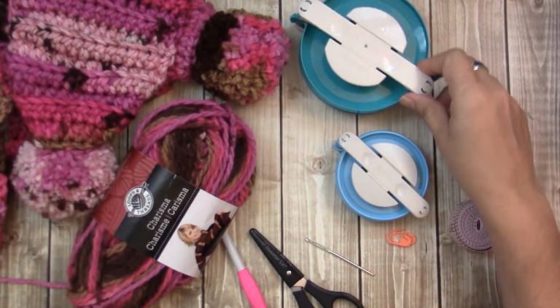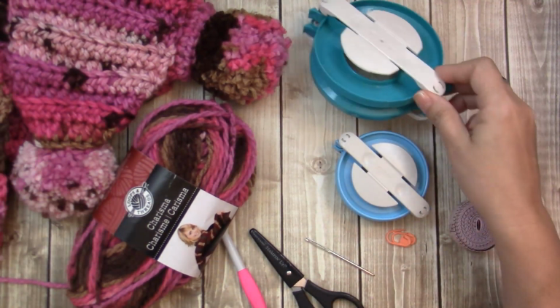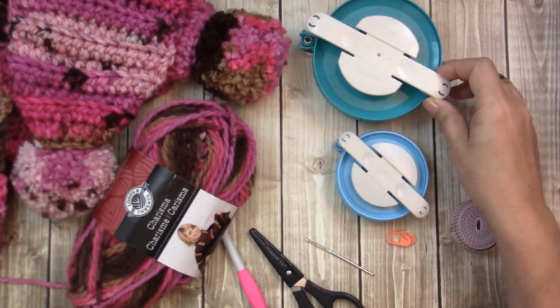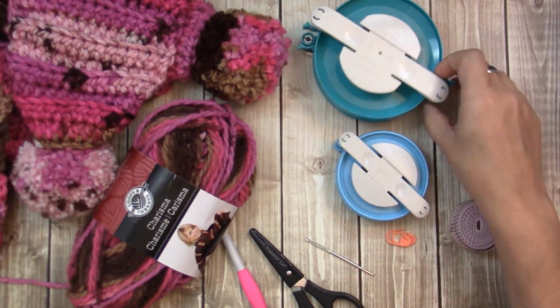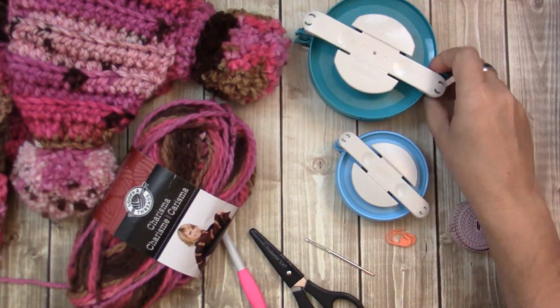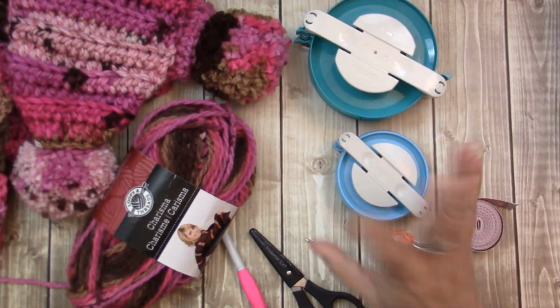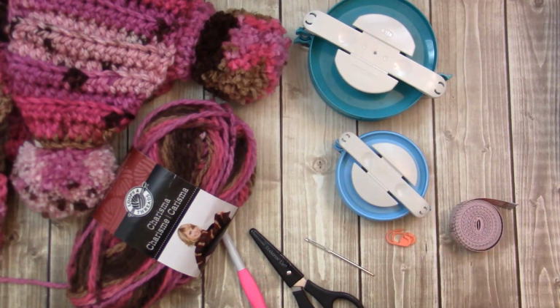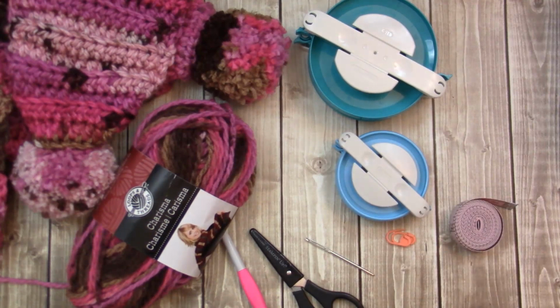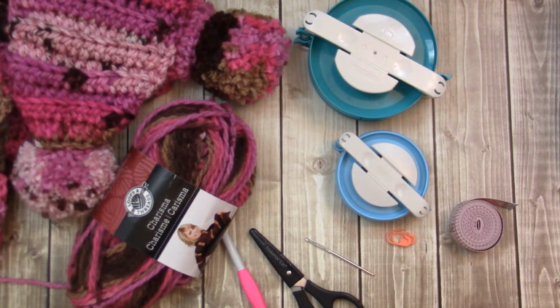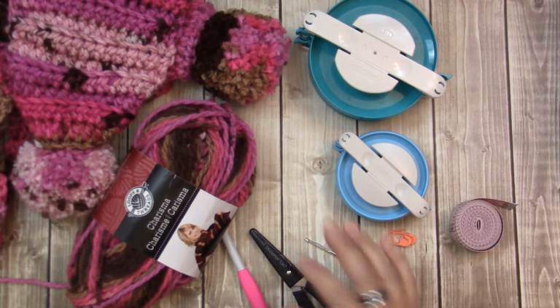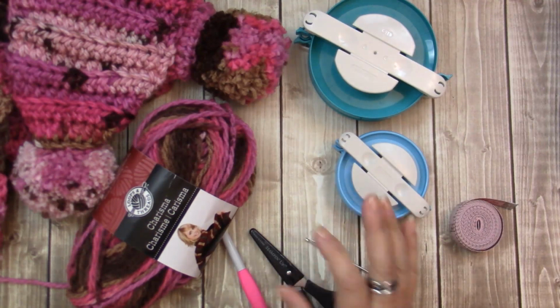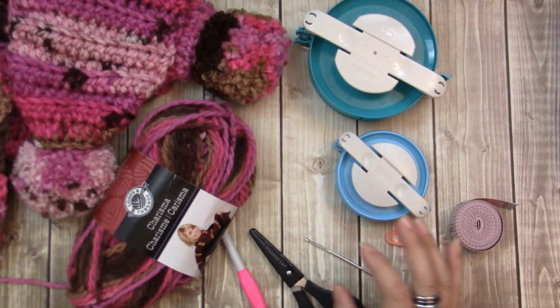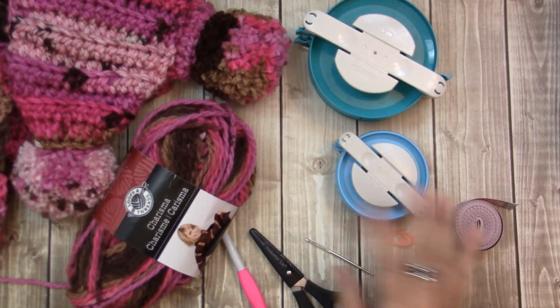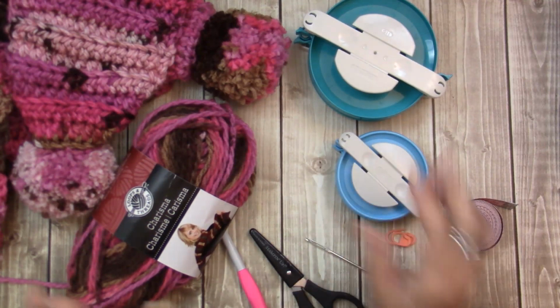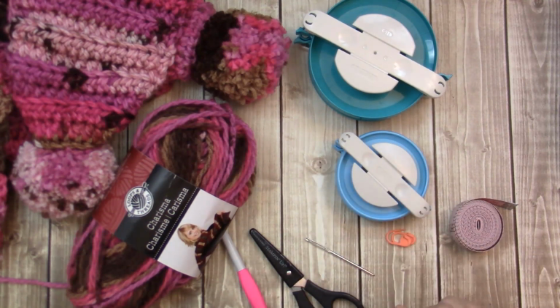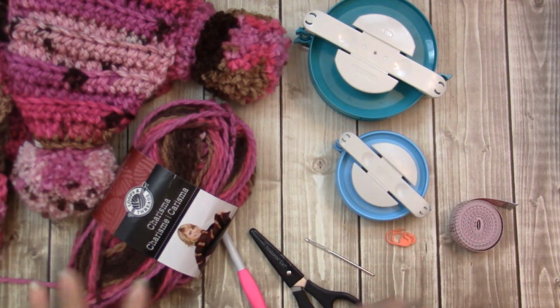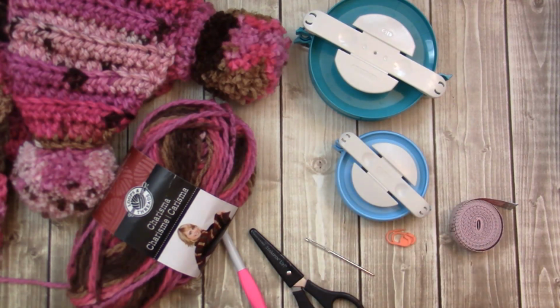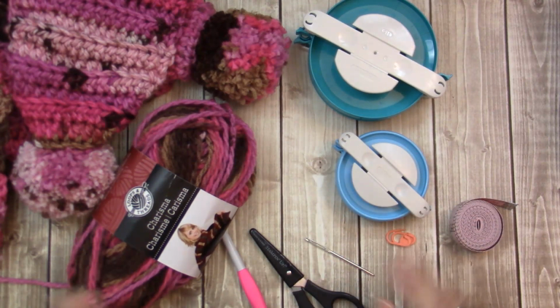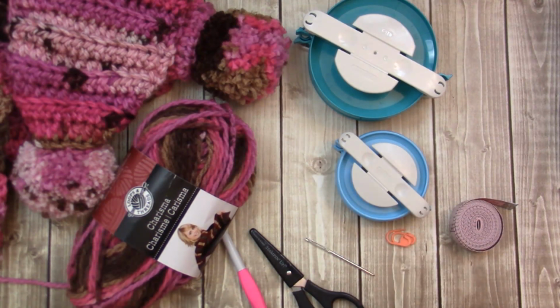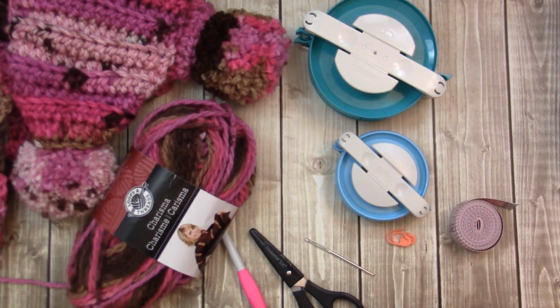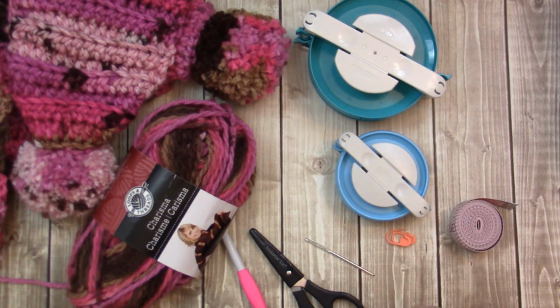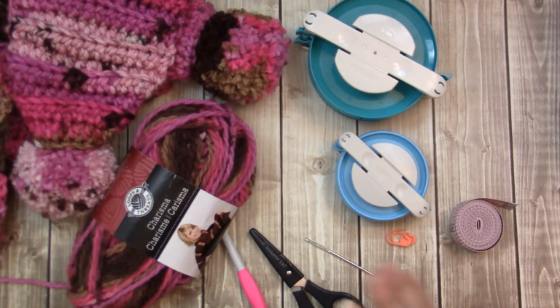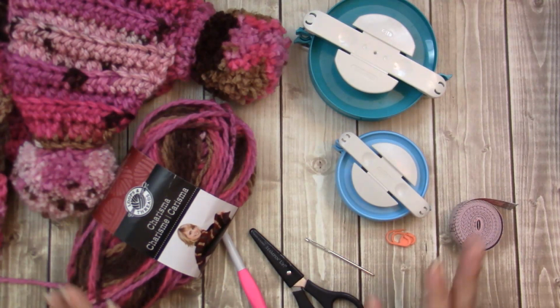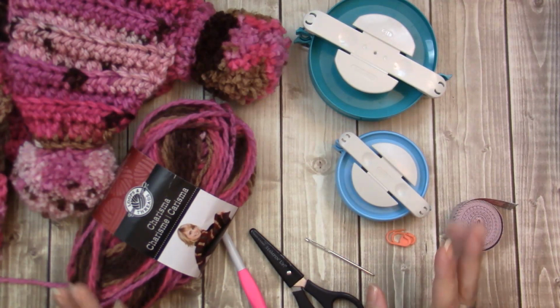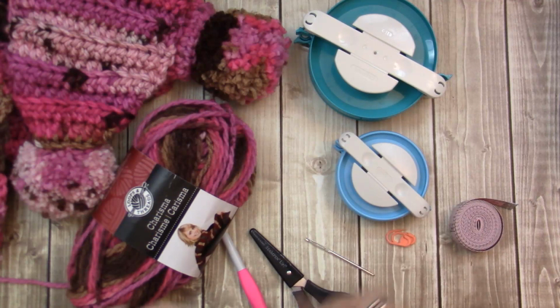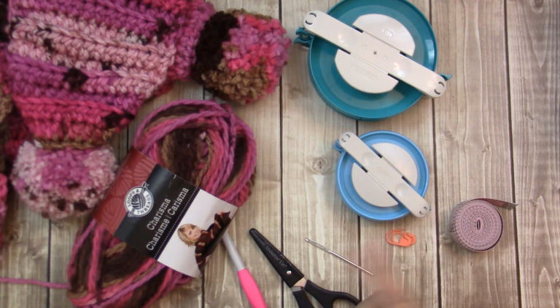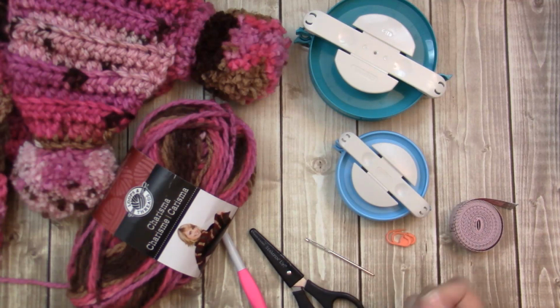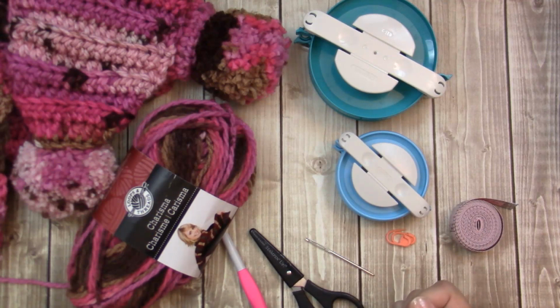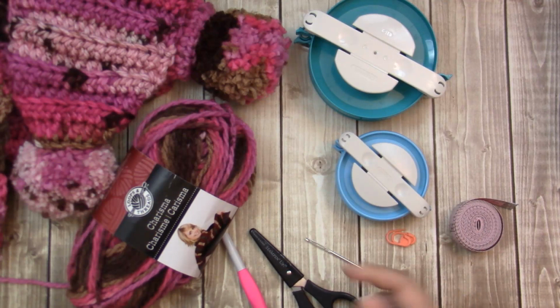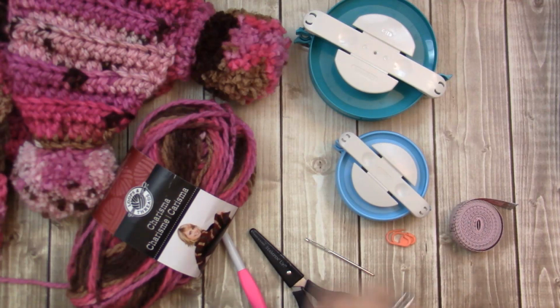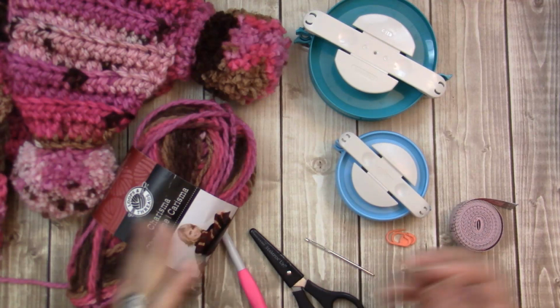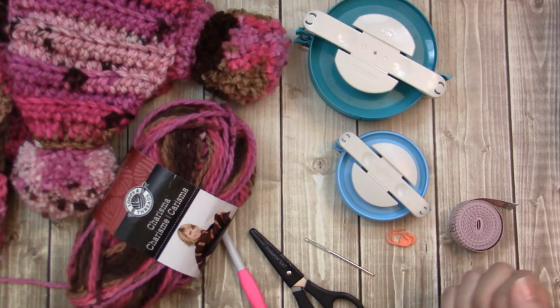Here's a jumbo one — it just really depends on the kind of look that you want, you can use either one. If you don't have a pom-pom maker, that's fine. You can use cardboard or you can use your hand.